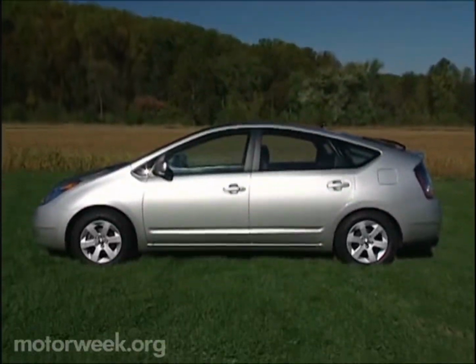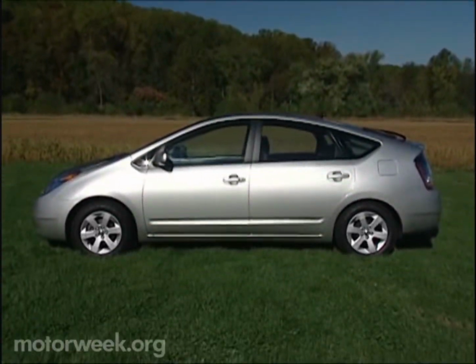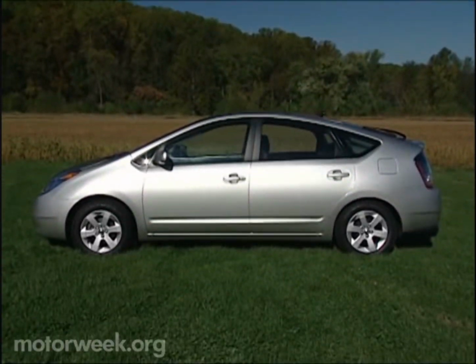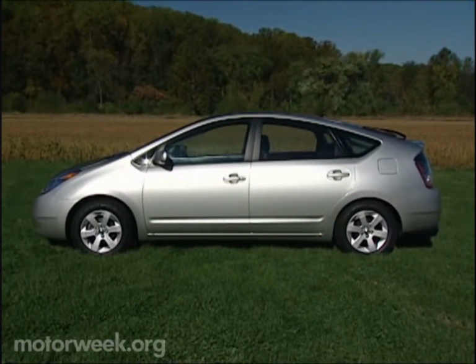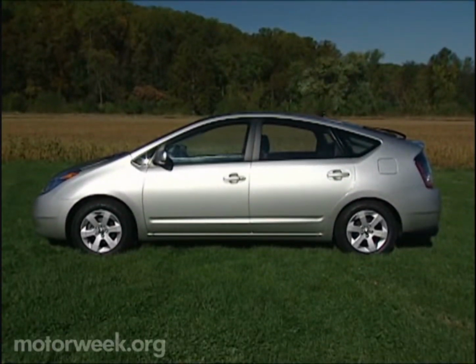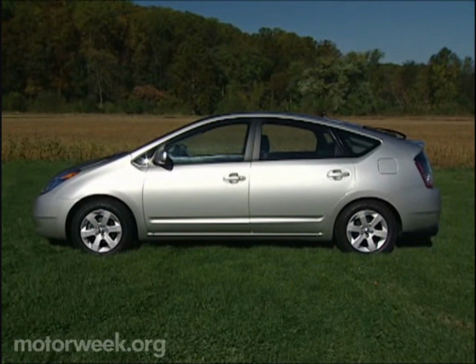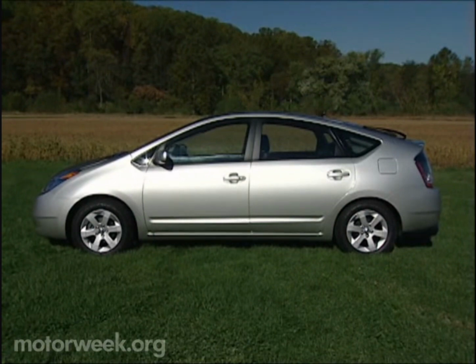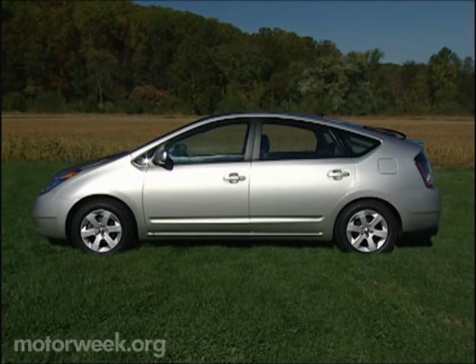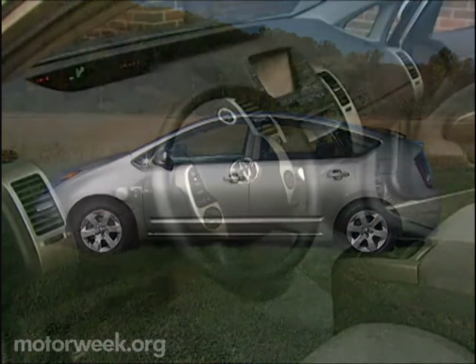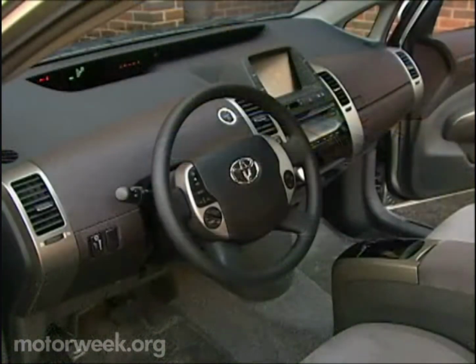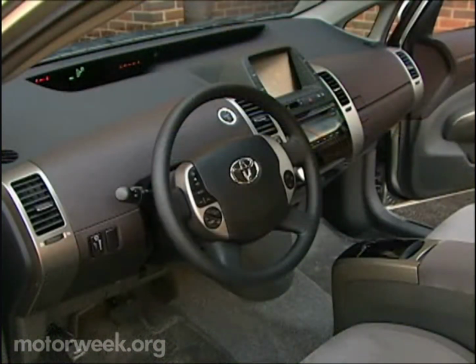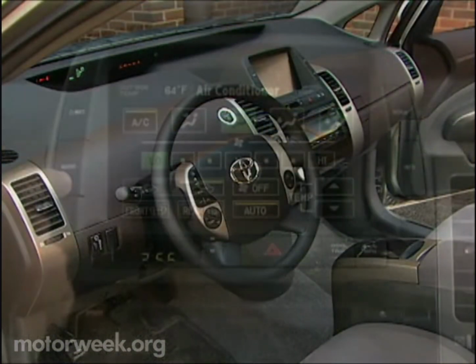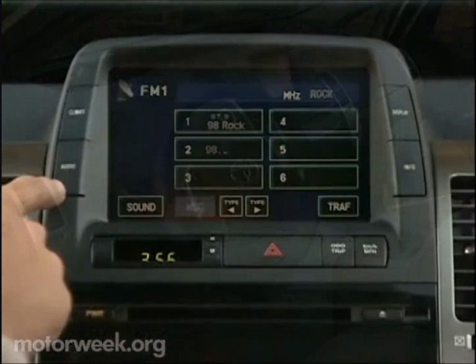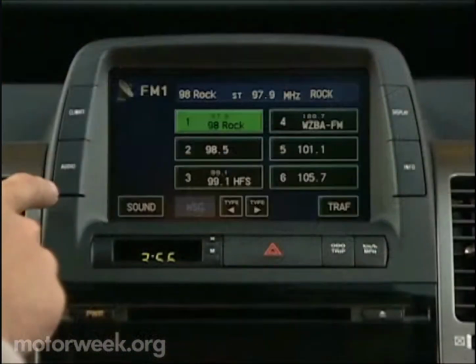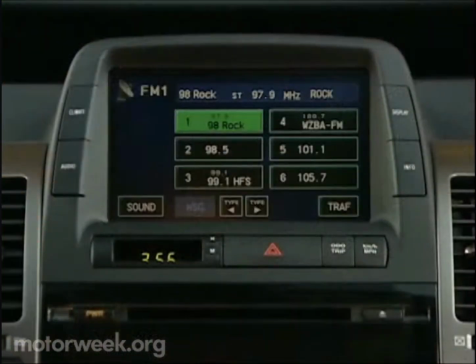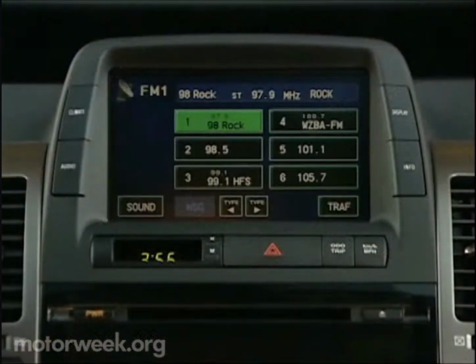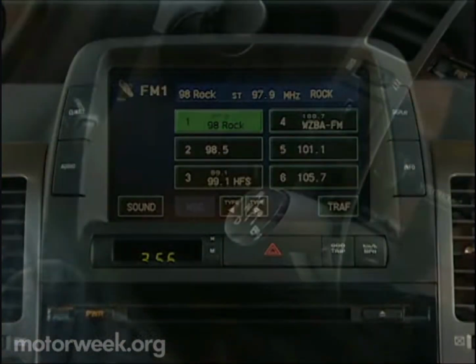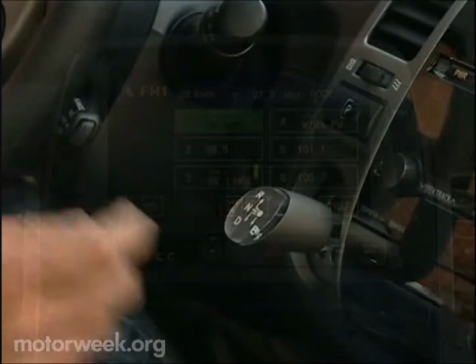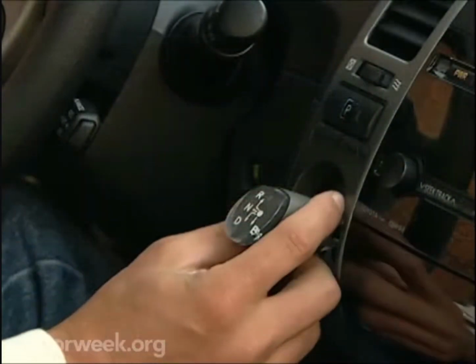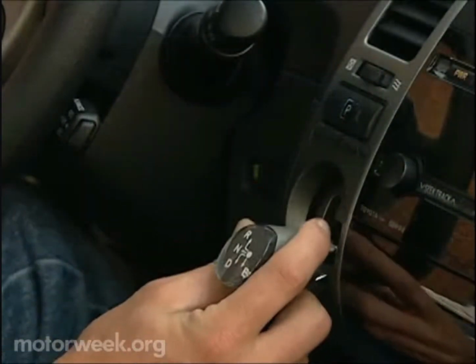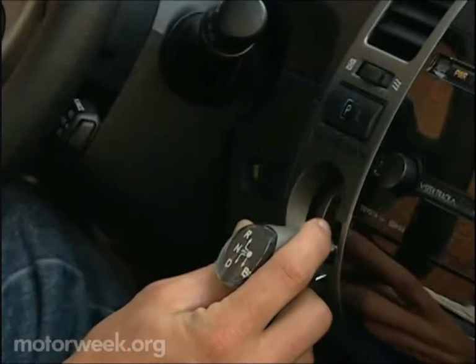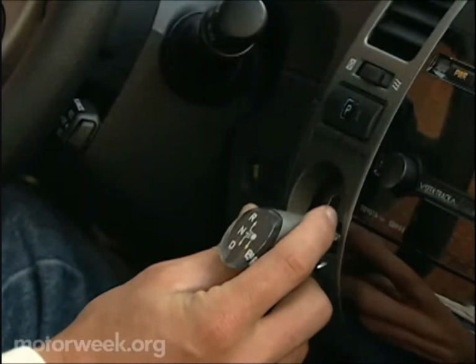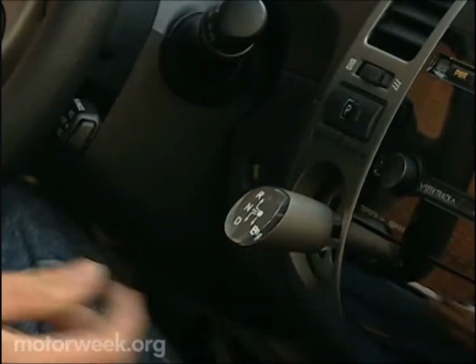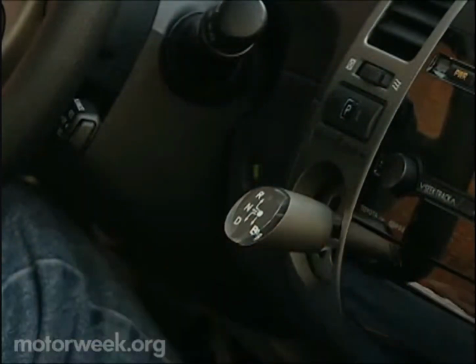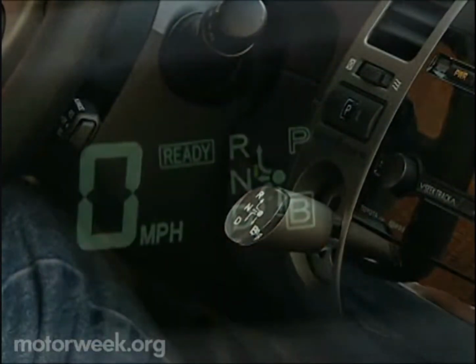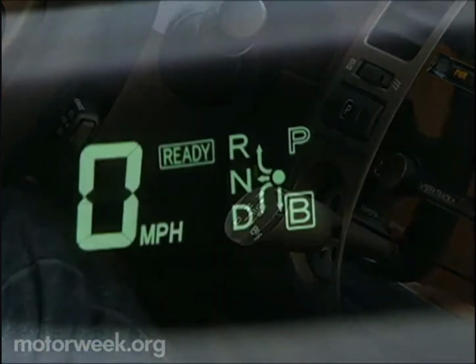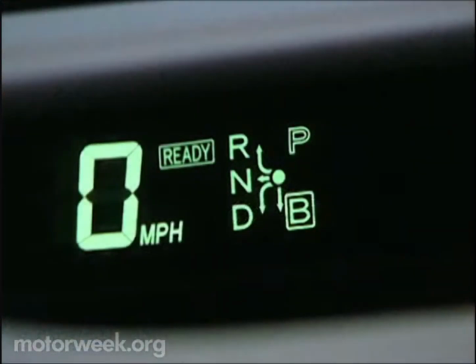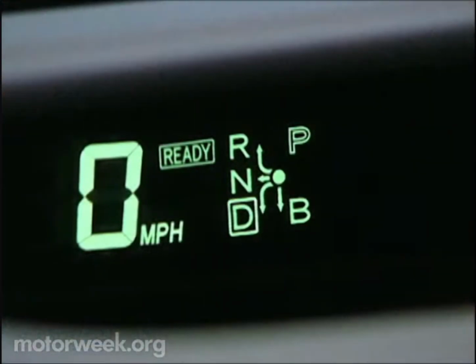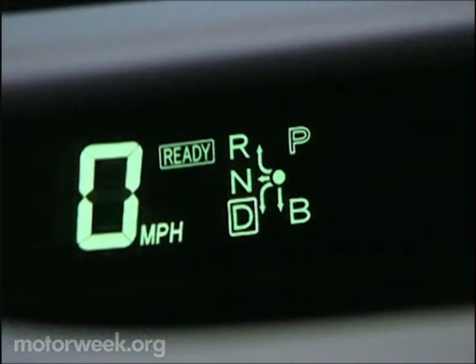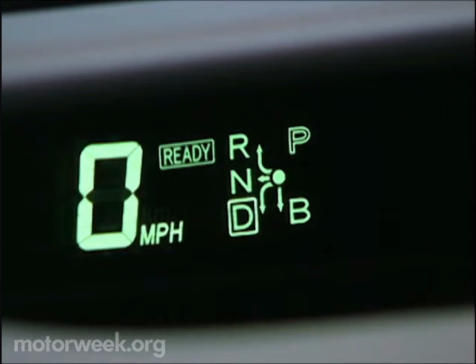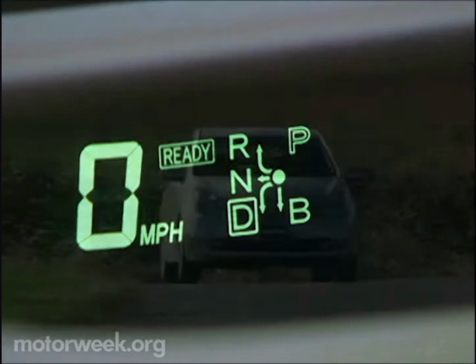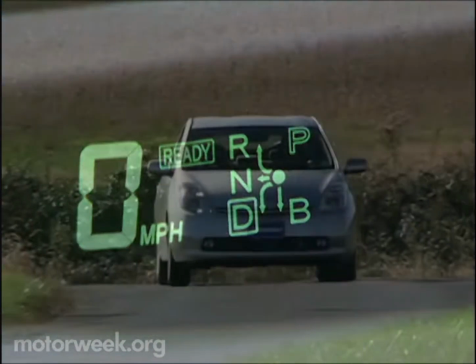Designers gave this watershed car a wedgie hatchback profile and interior oddities like a center information display and dash-mounted gear shift for the CVT tranny. Still, once in D, the Prius drives quite reasonably.